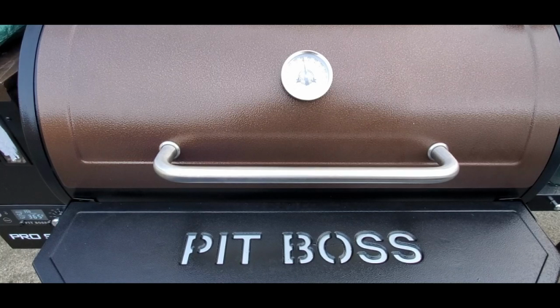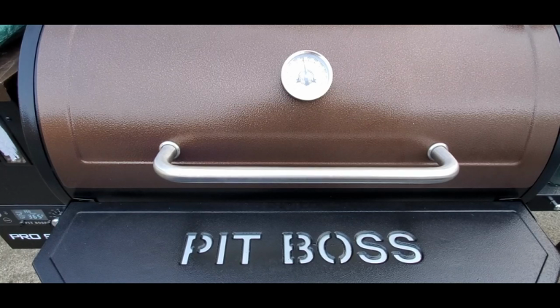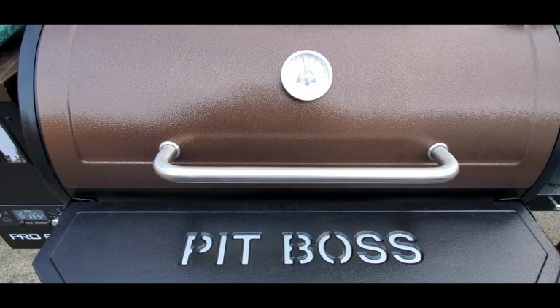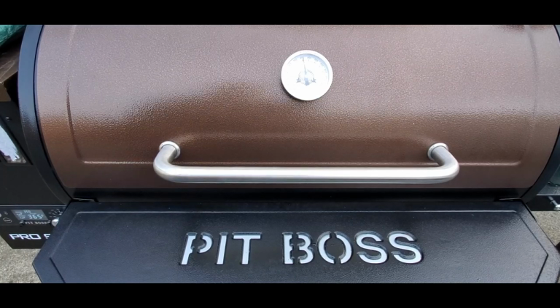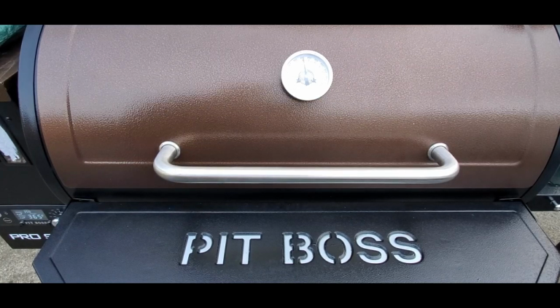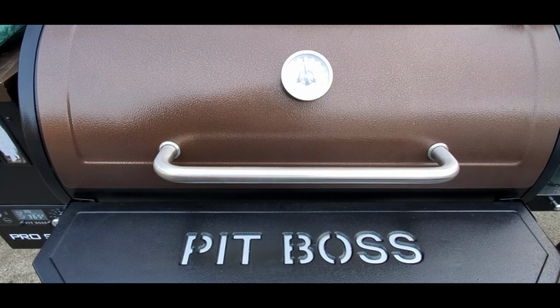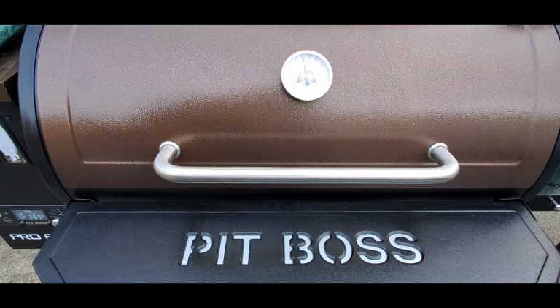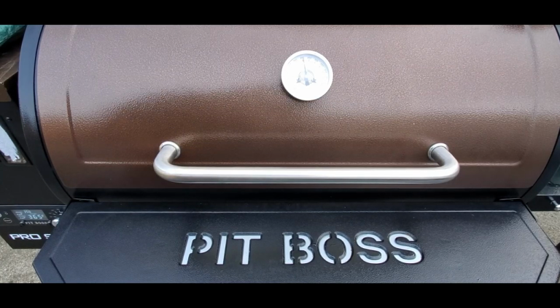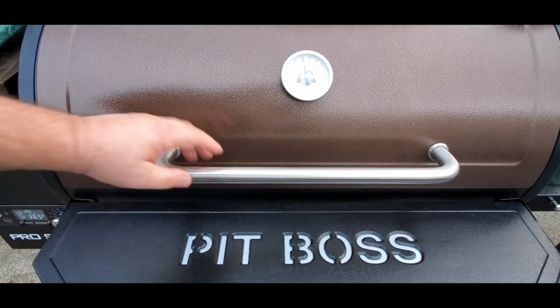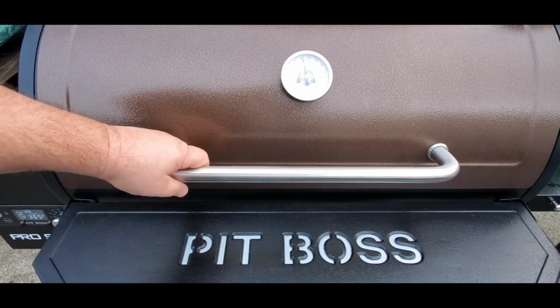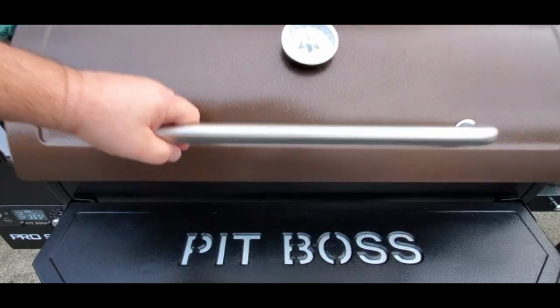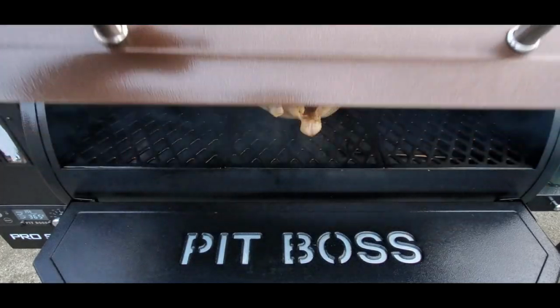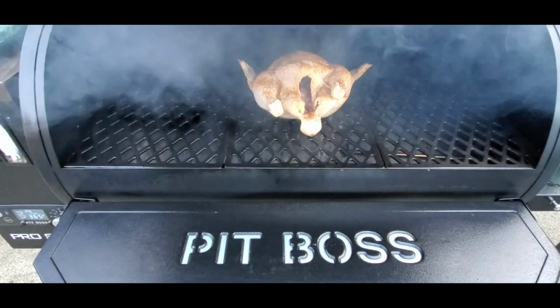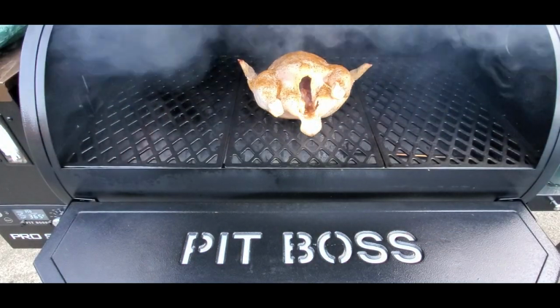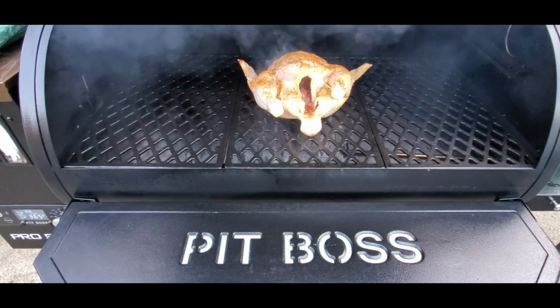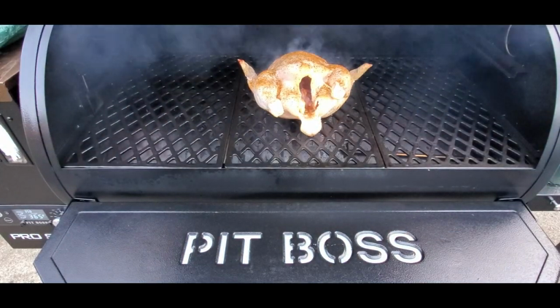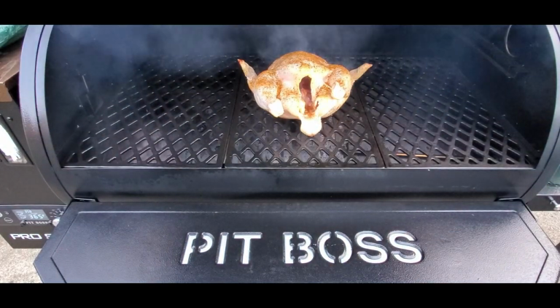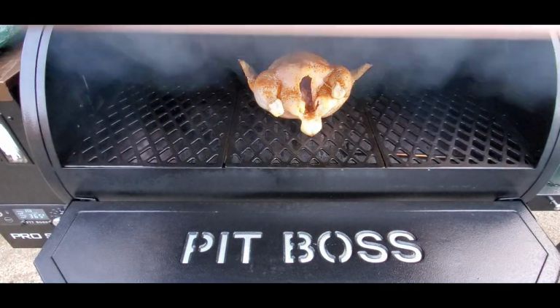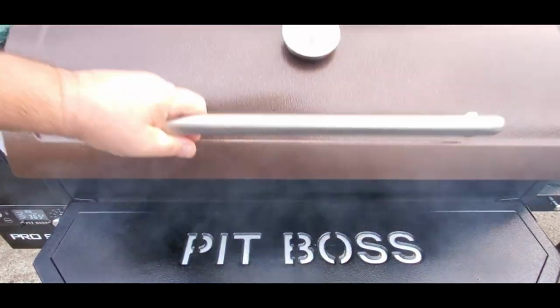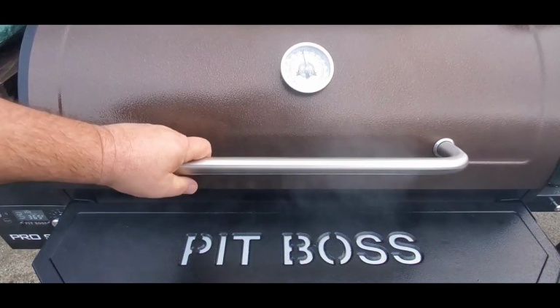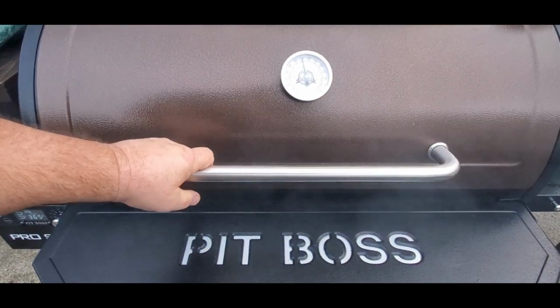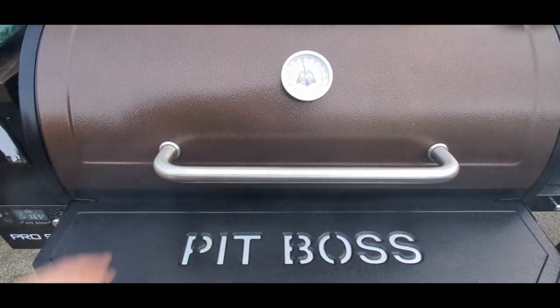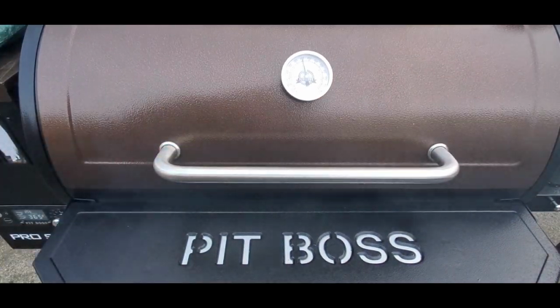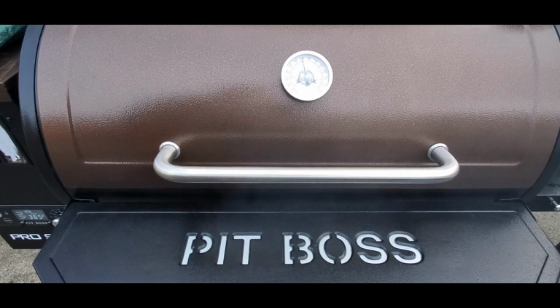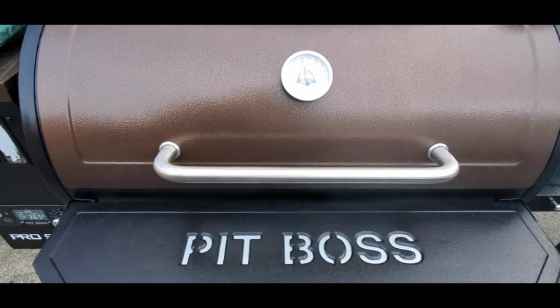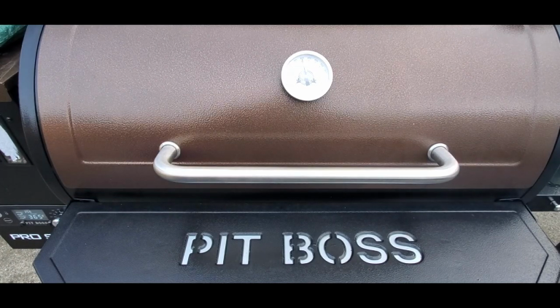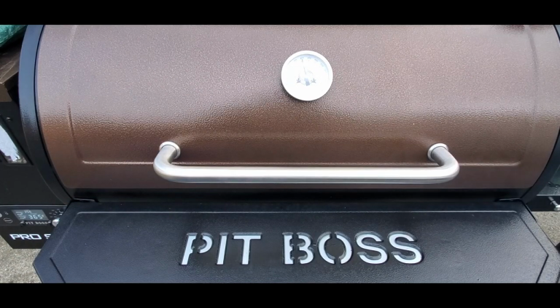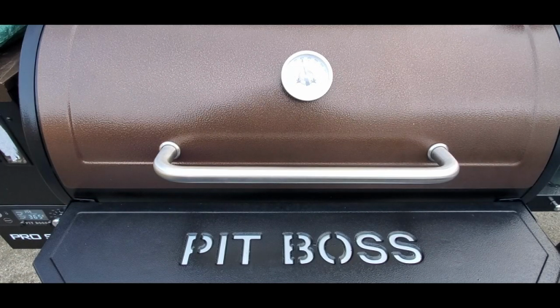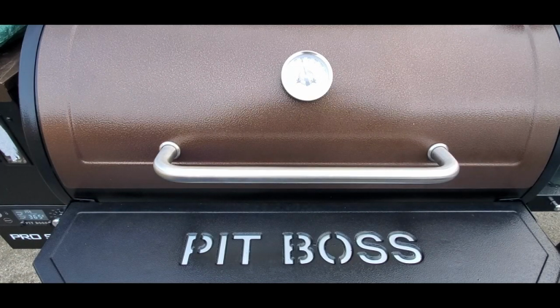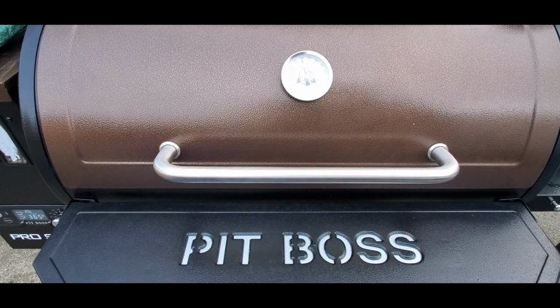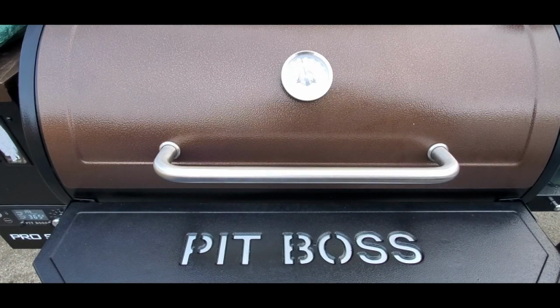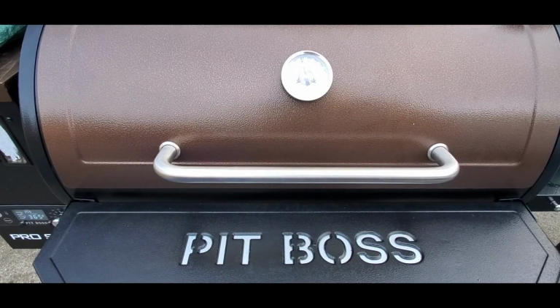Hey guys, I'm out here burning a chicken on my big Pit Boss. Got it all seasoned up. I figured this is a great opportunity for me to show you guys some German Sunfish knives.